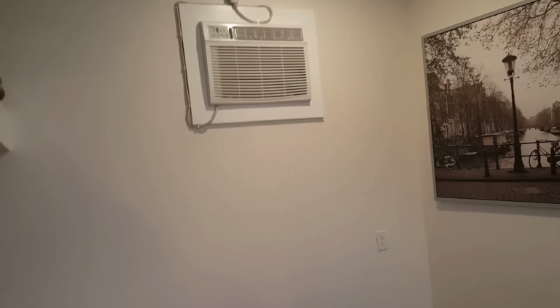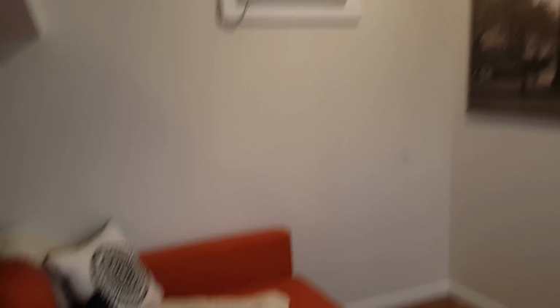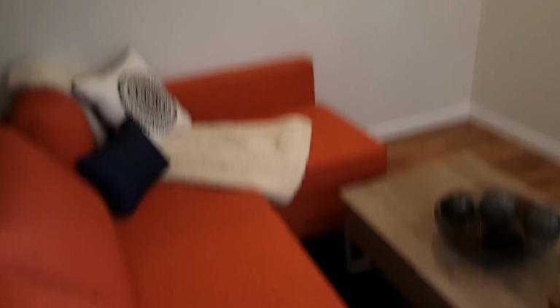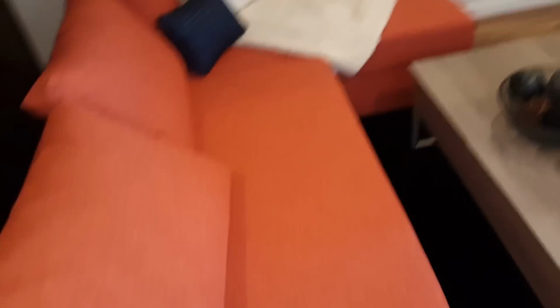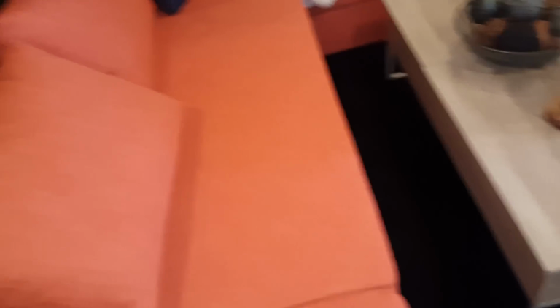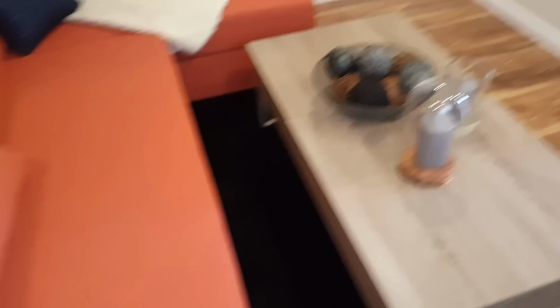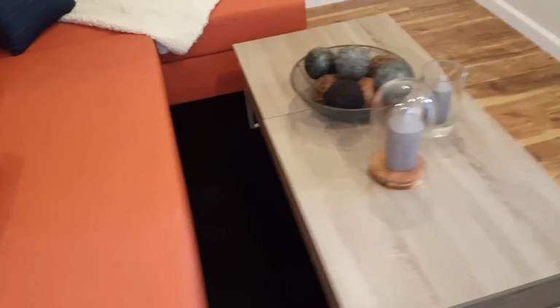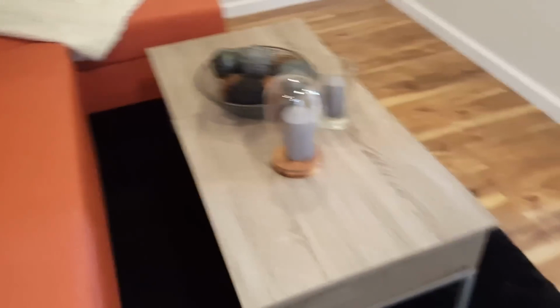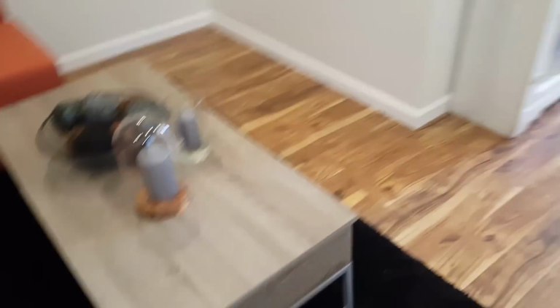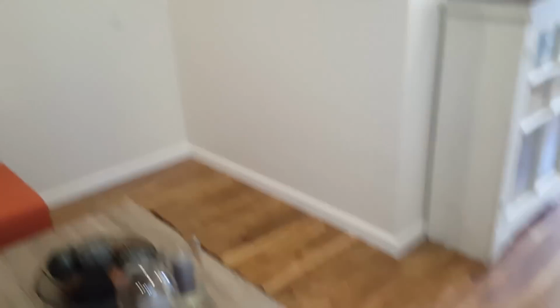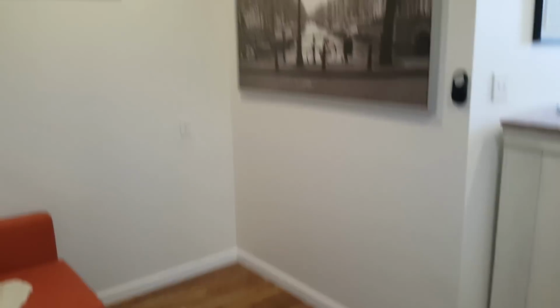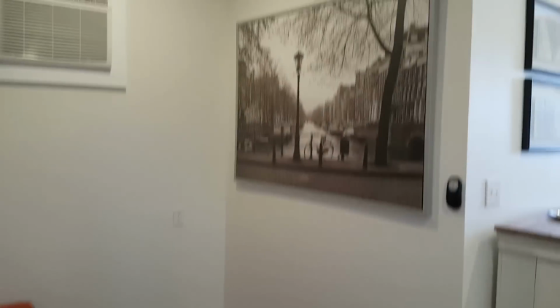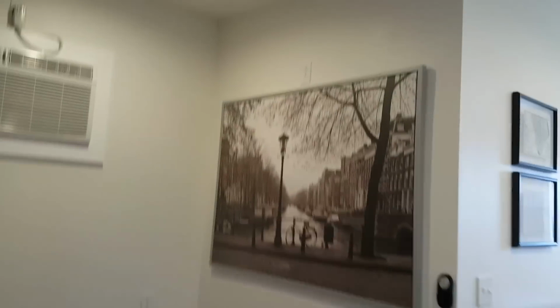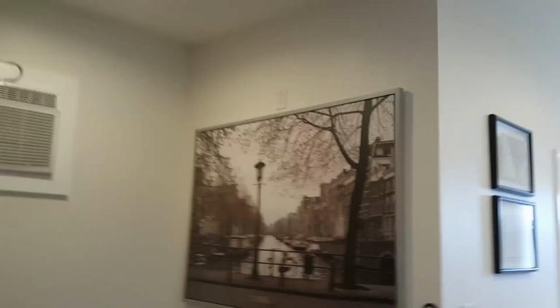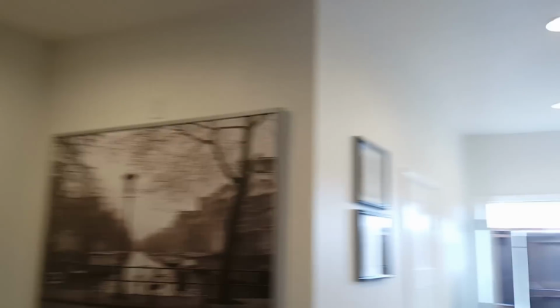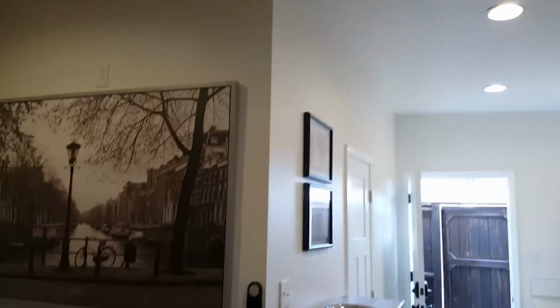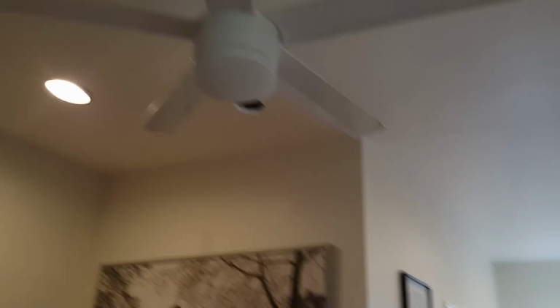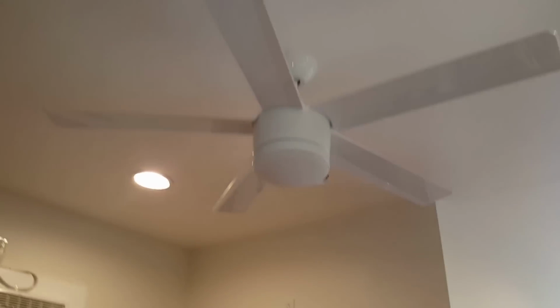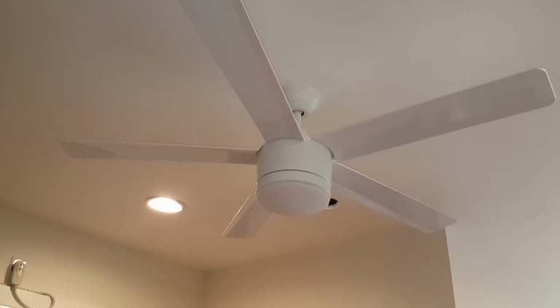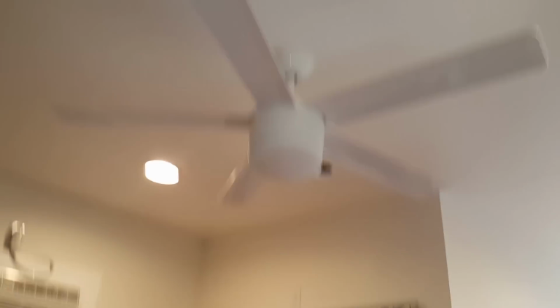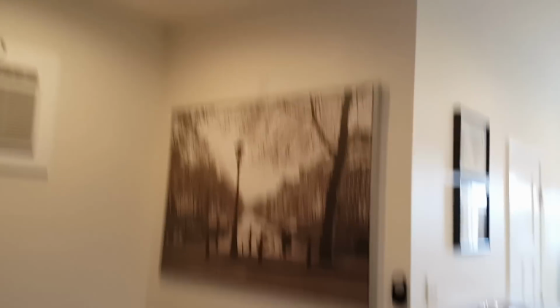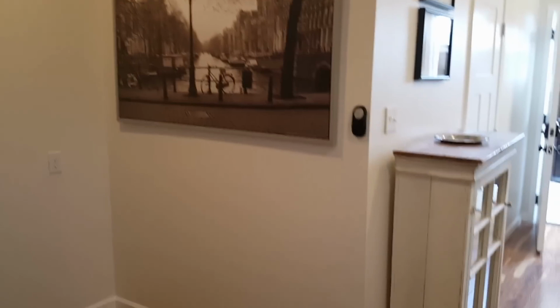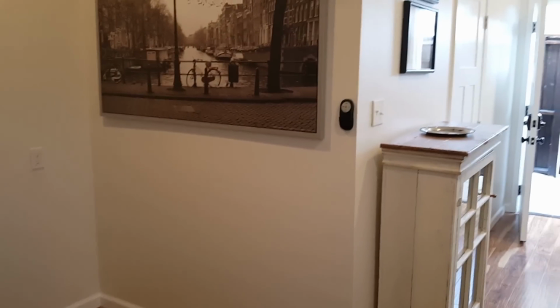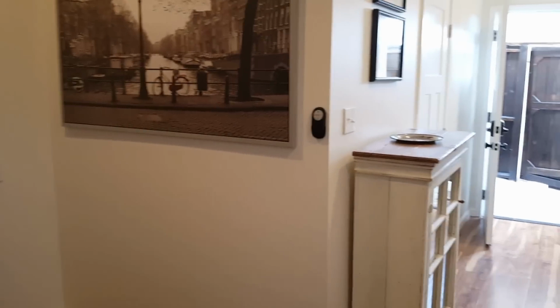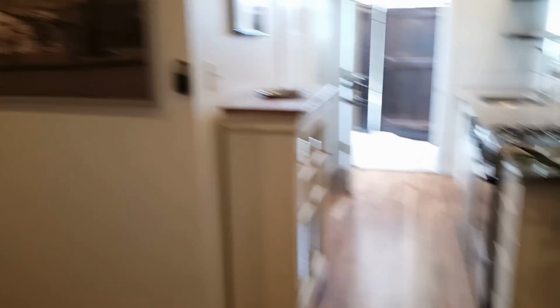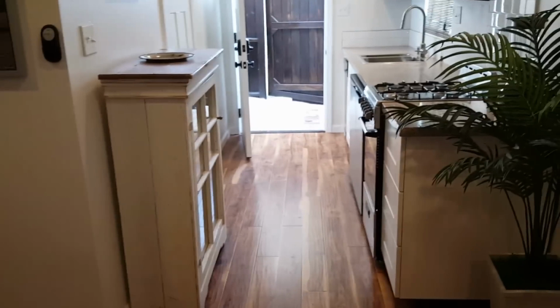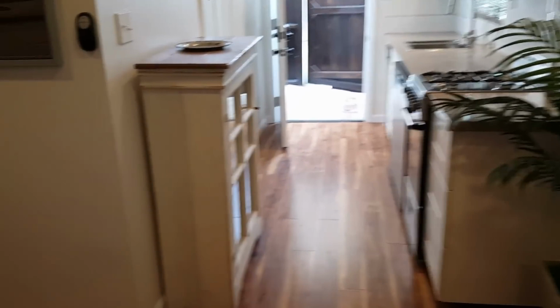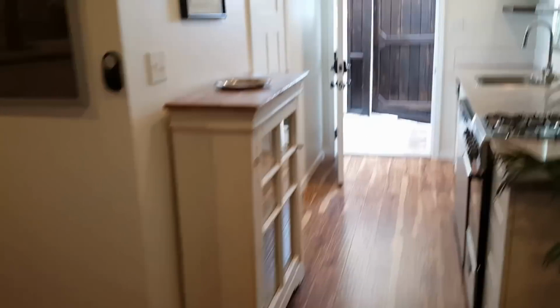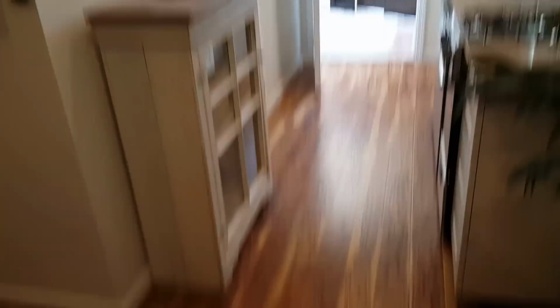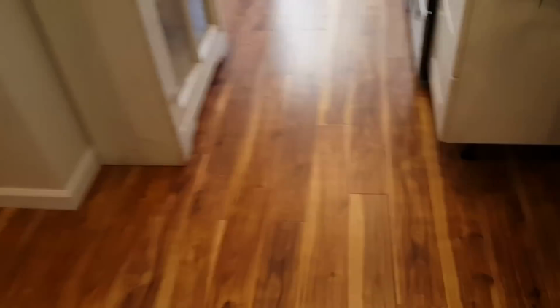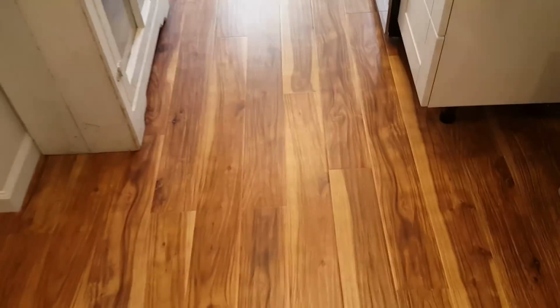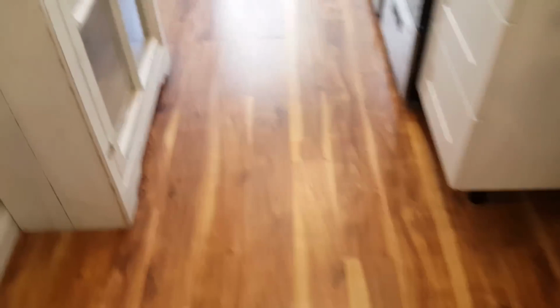Nice comfortable living room, very spacious, remote control ceiling fan, hardwood floors.